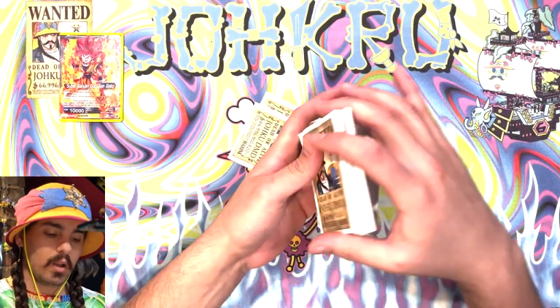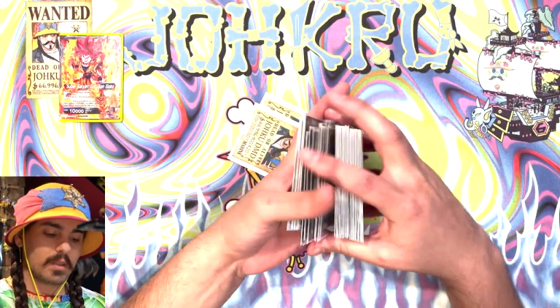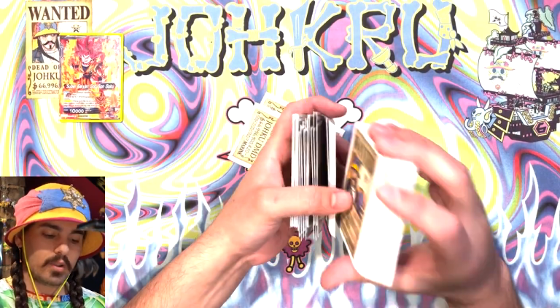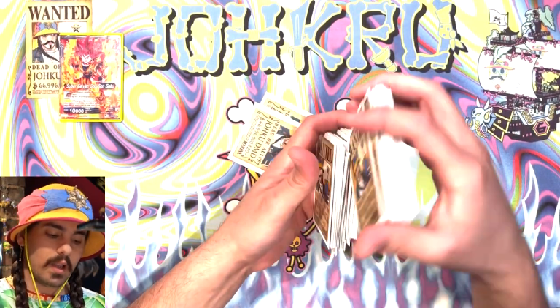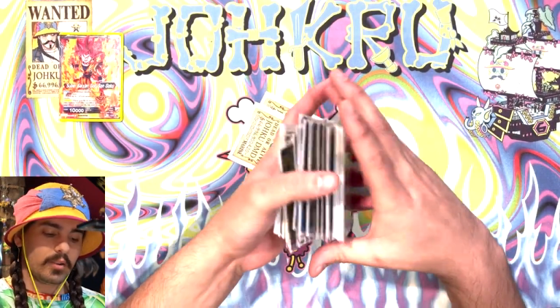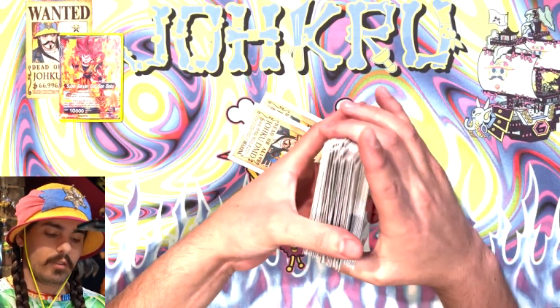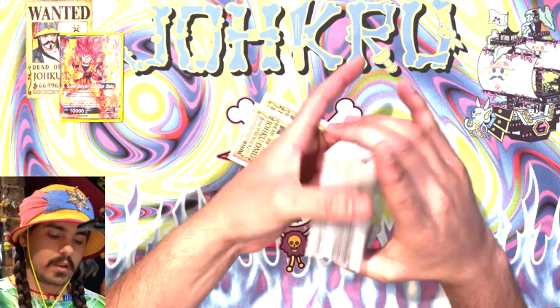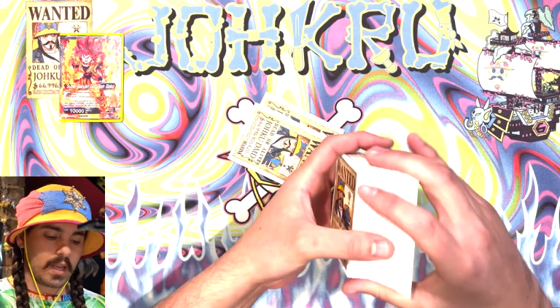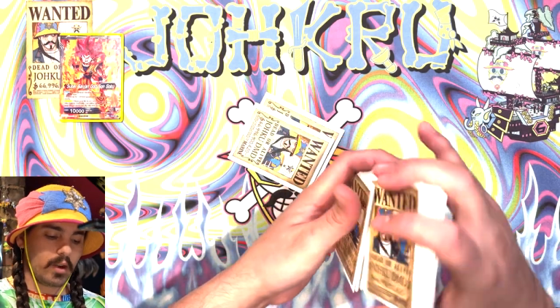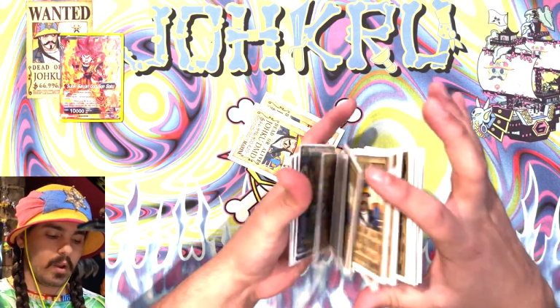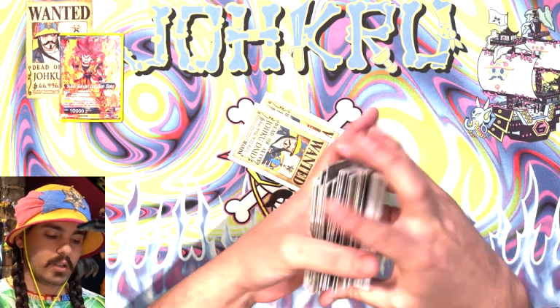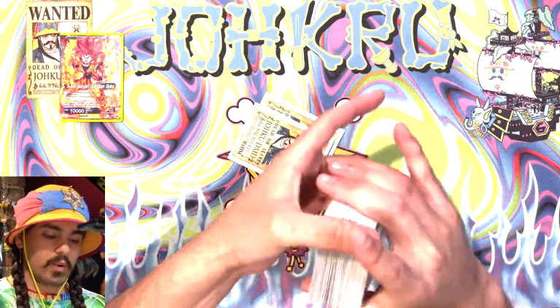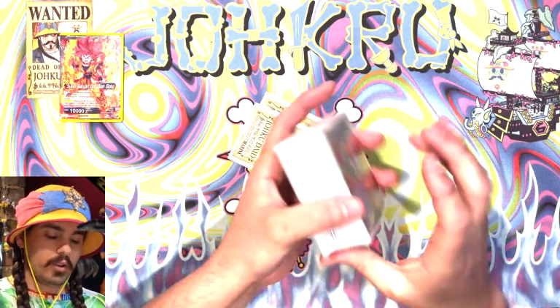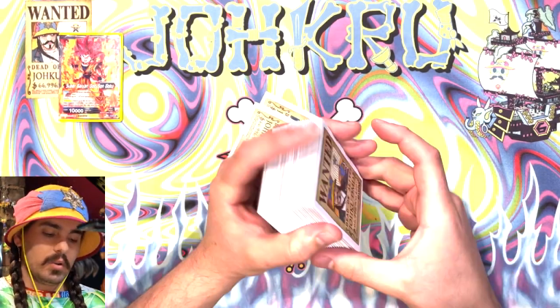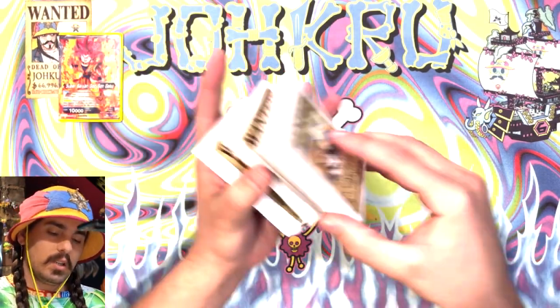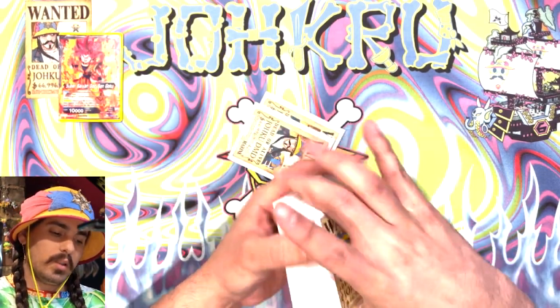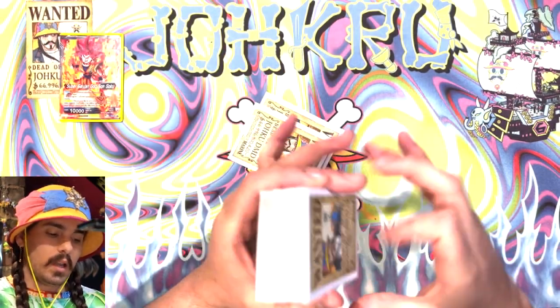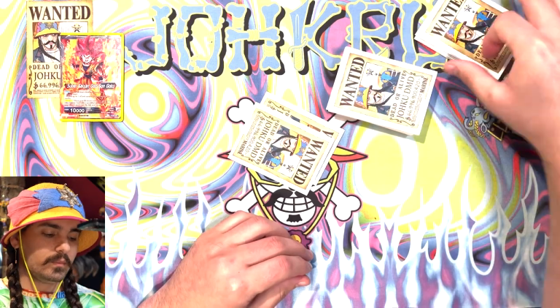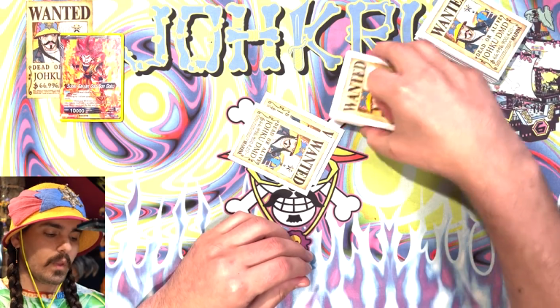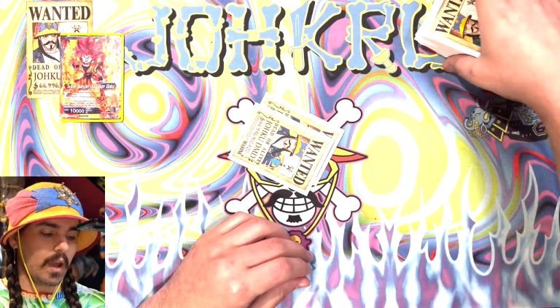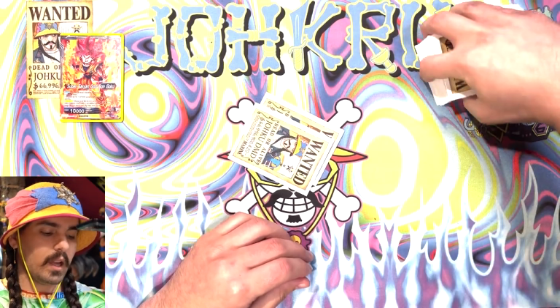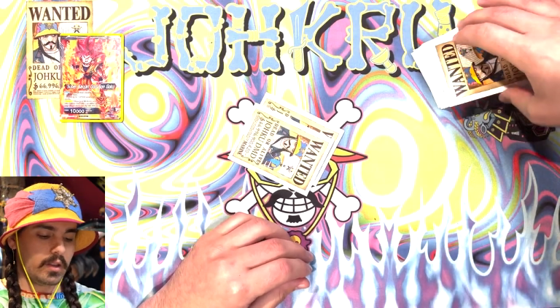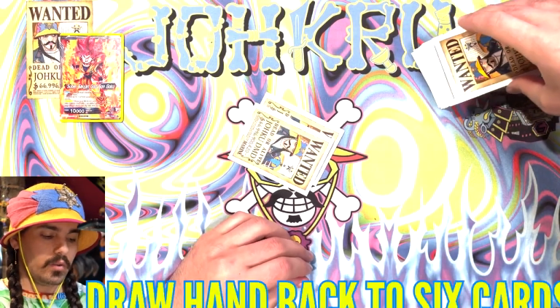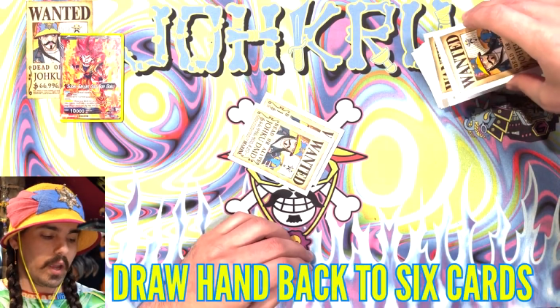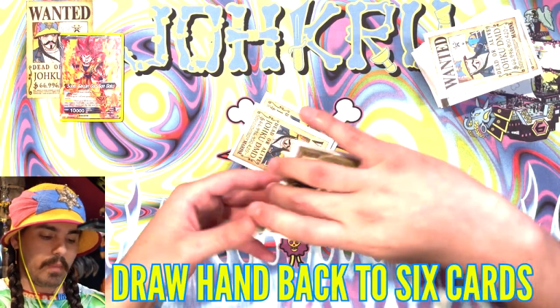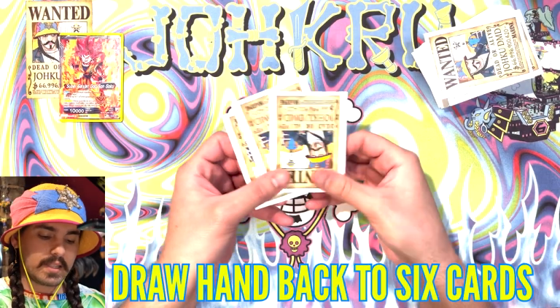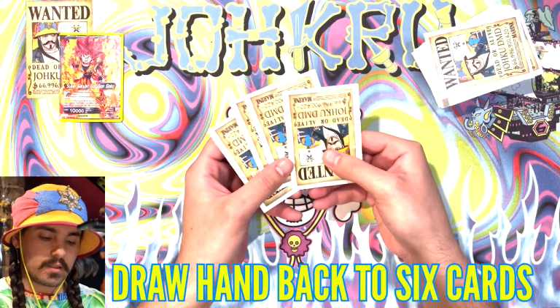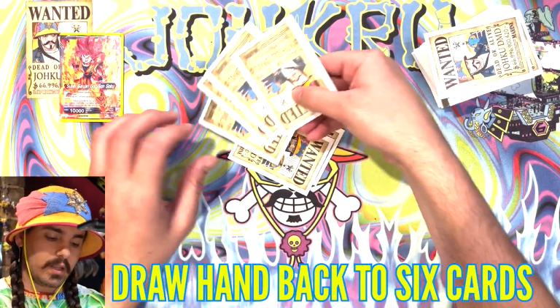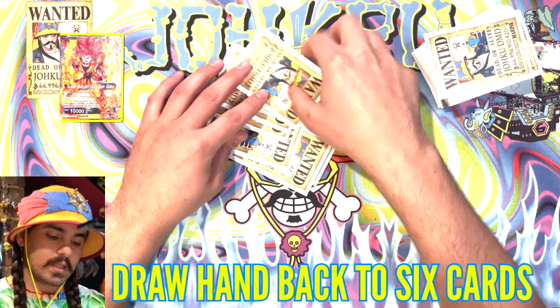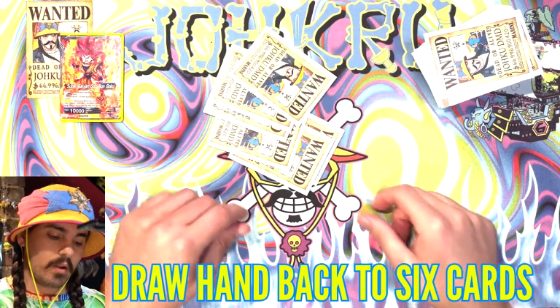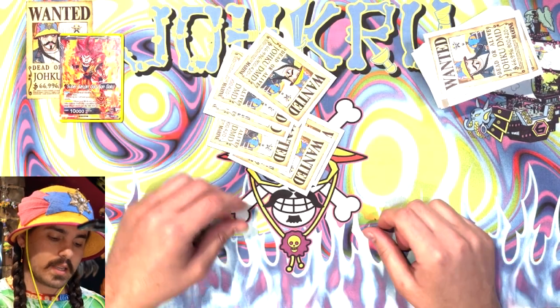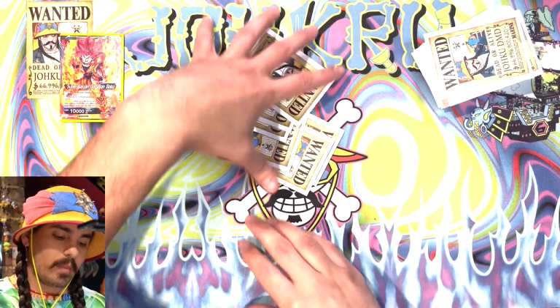Your mulligan happens before you set your life and after you draw your first hand. You send whatever number you want back to your deck, reshuffle your deck, and present it to your opponent to cut. After they cut, you draw your hand back to six. So in this instance, I would draw four because I sent four back.